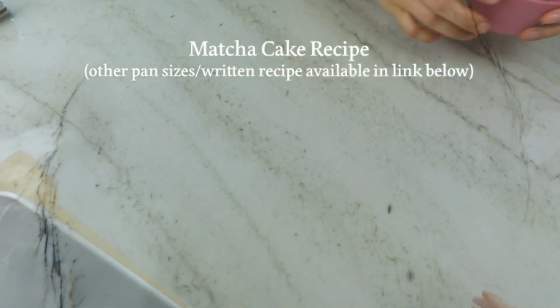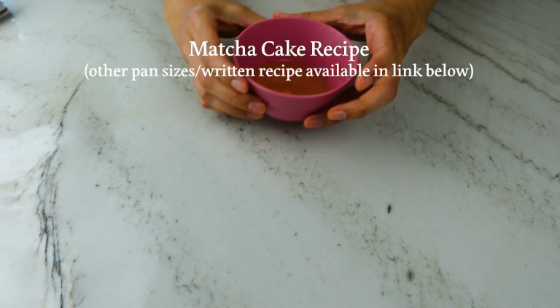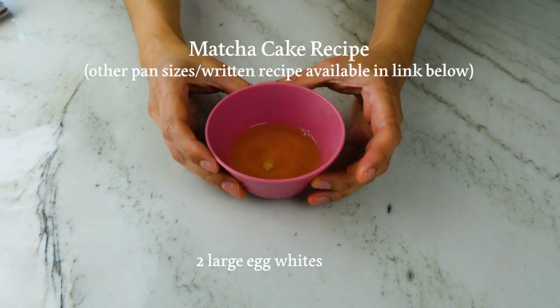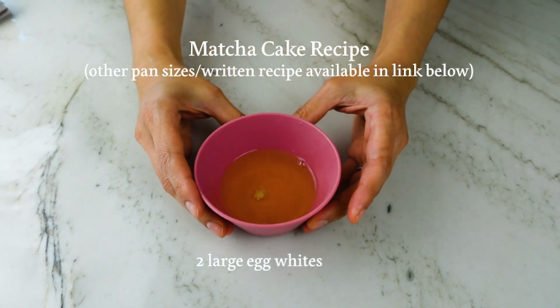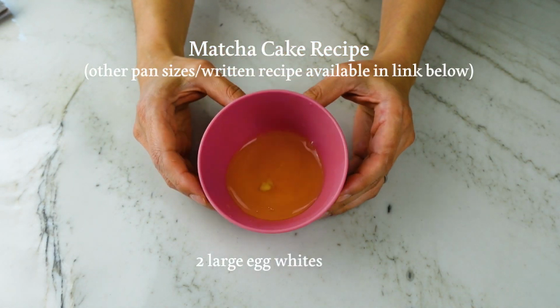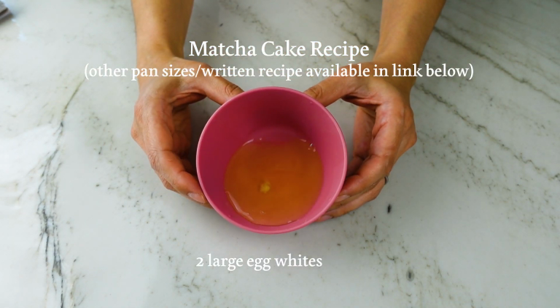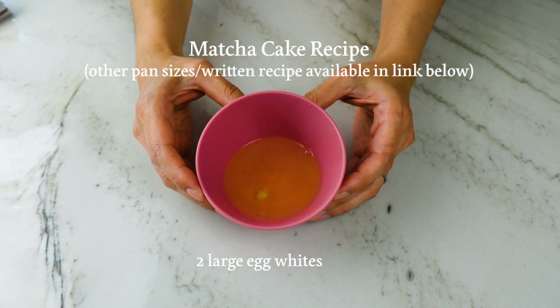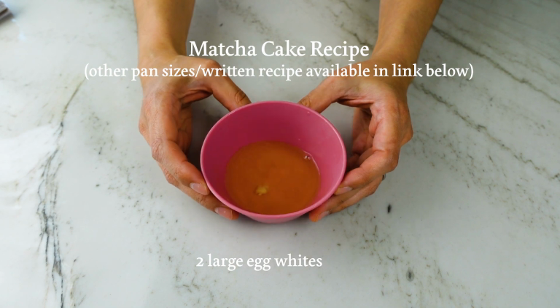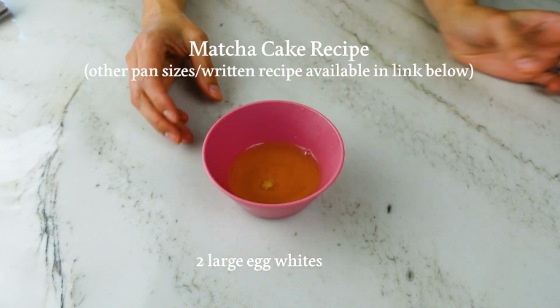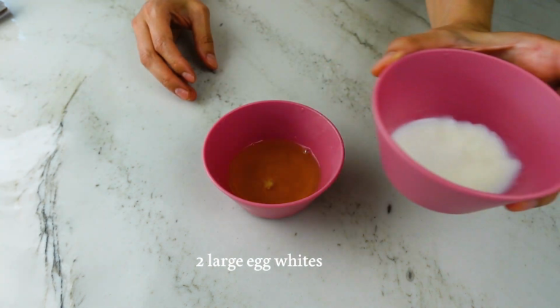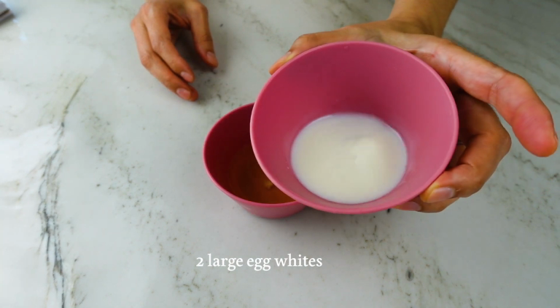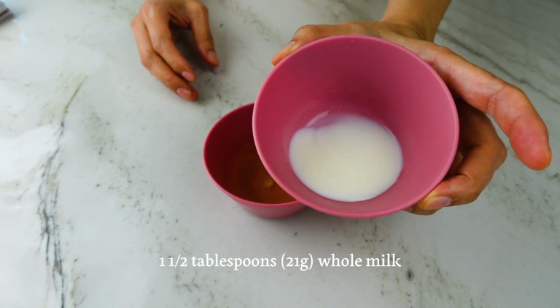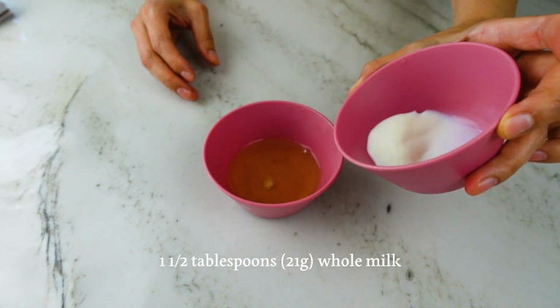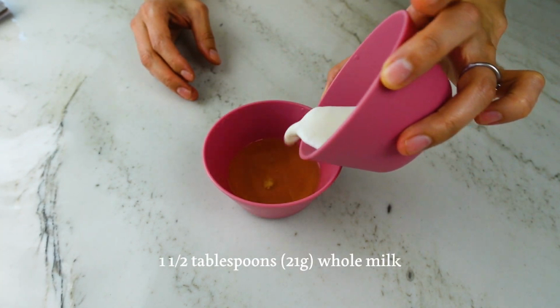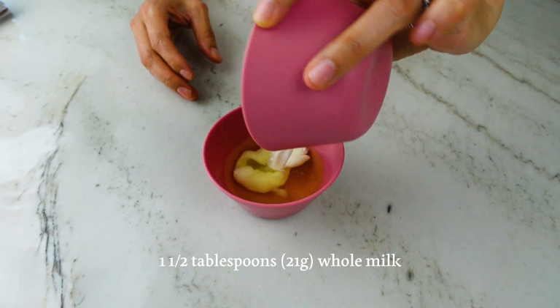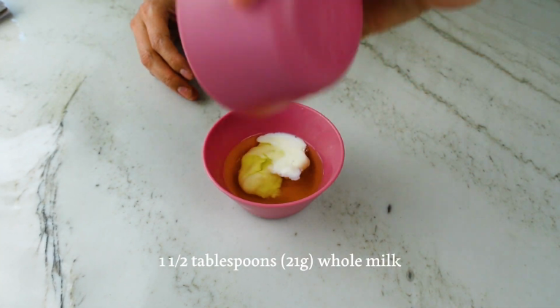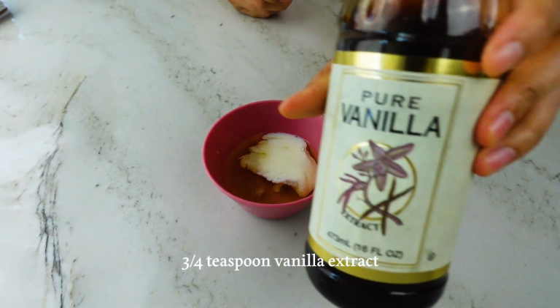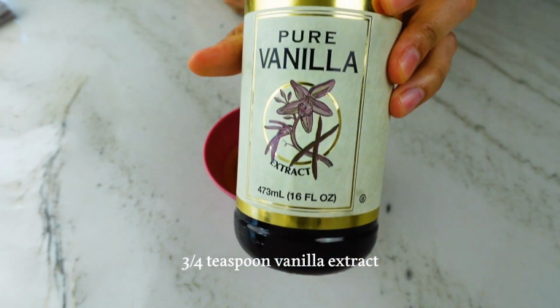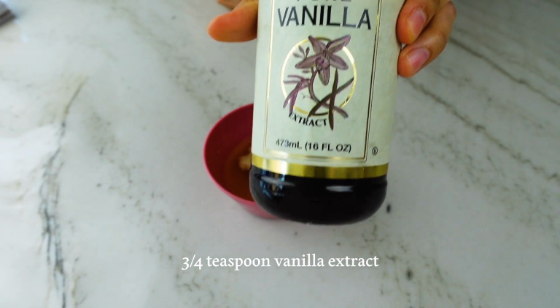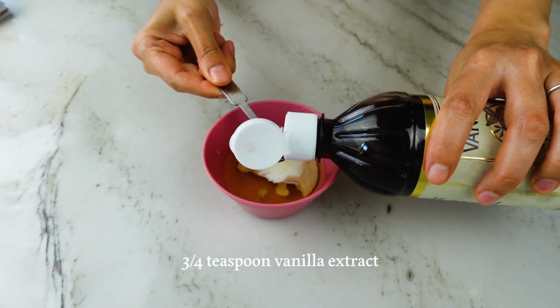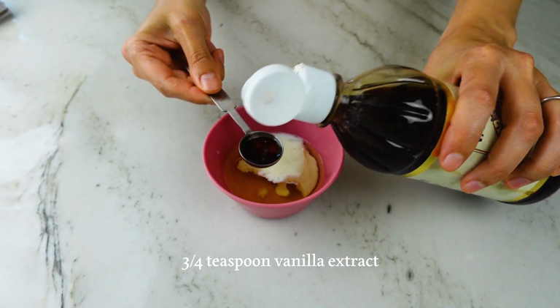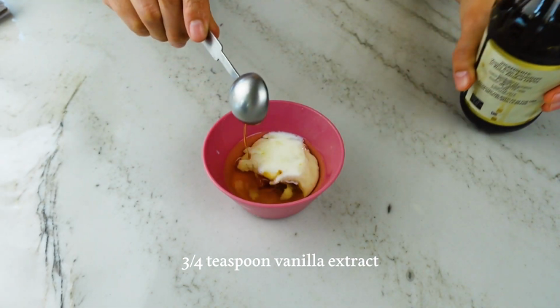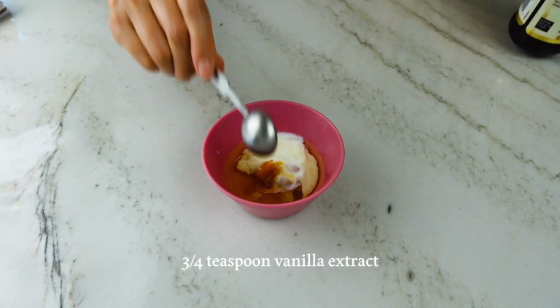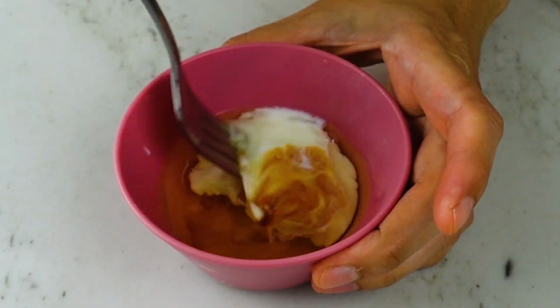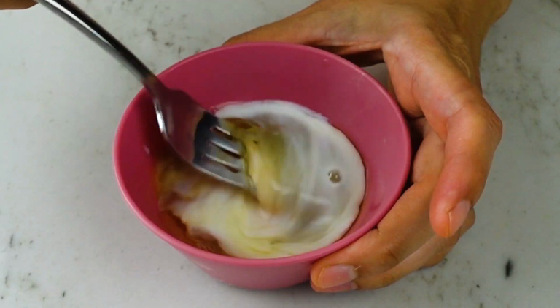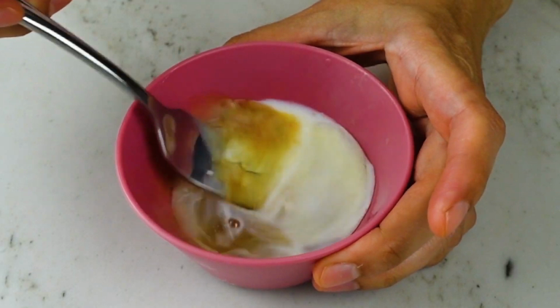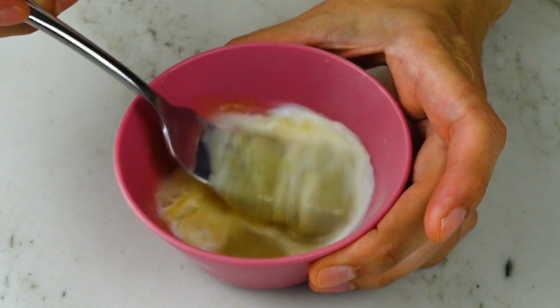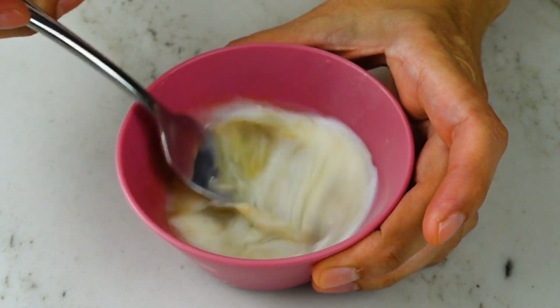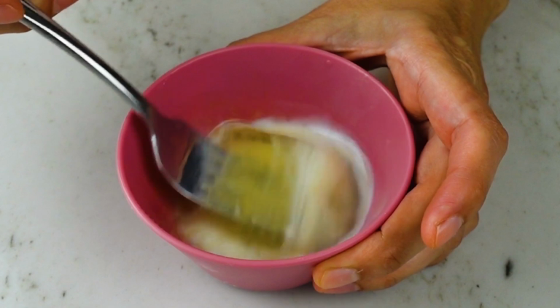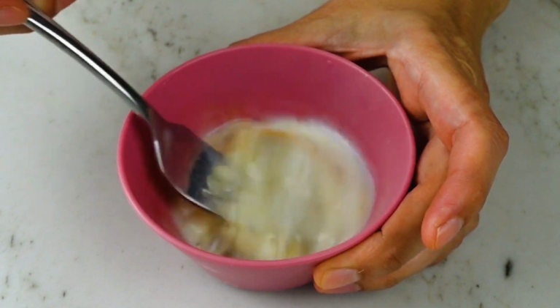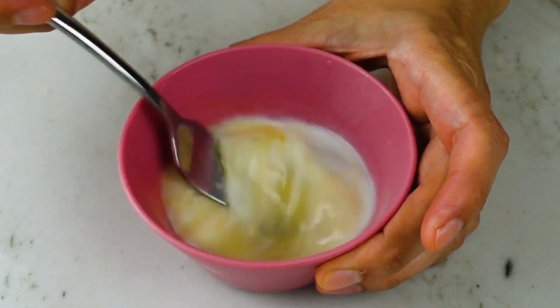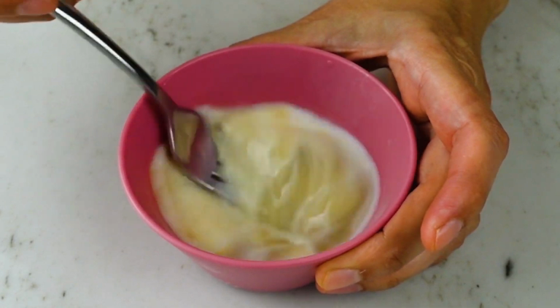Now let's make the matcha cake batter. First, prepare the wet ingredients: to a small bowl add your egg whites, milk, and vanilla and whisk until mostly combined. You'll notice in this recipe there are two places we add milk, but the recipe explicitly states what amount goes where.